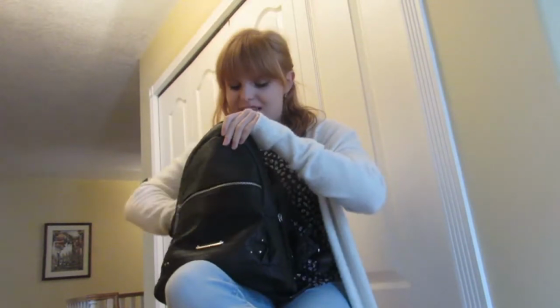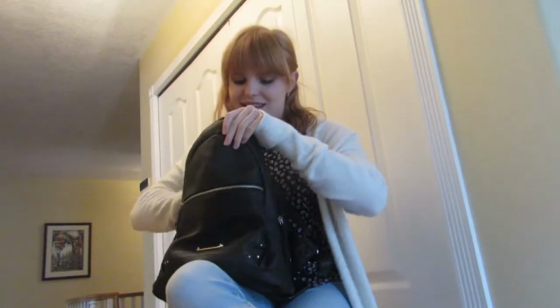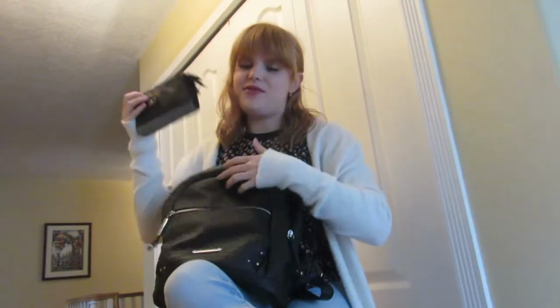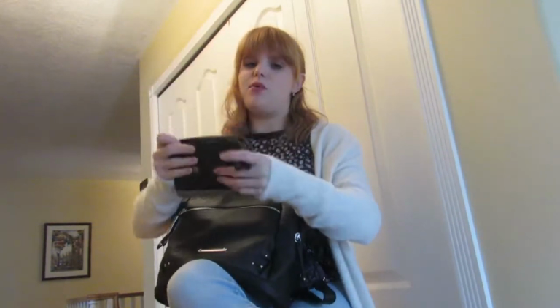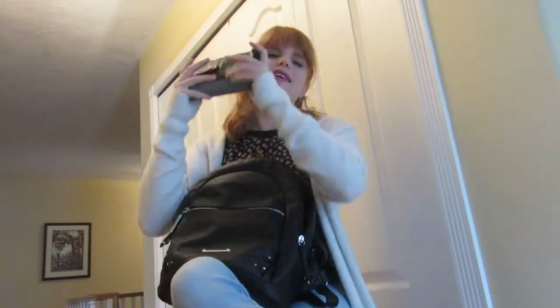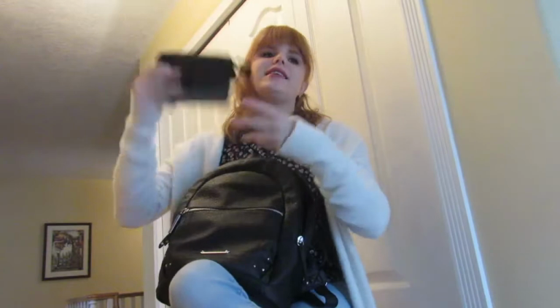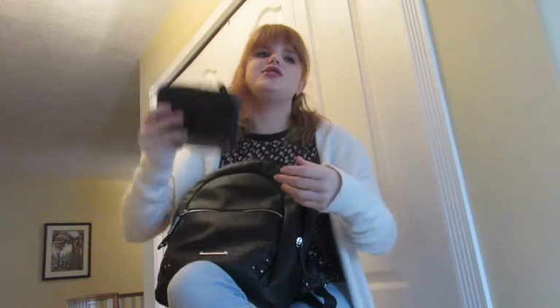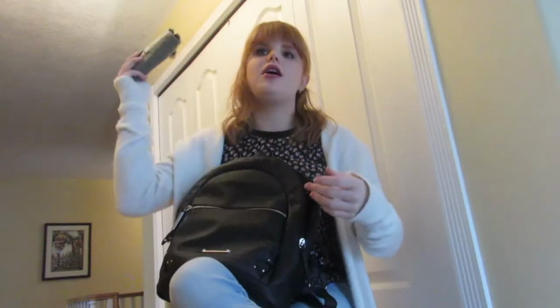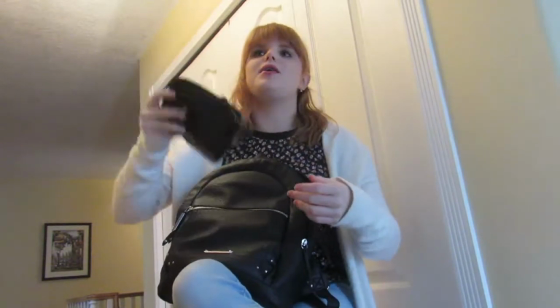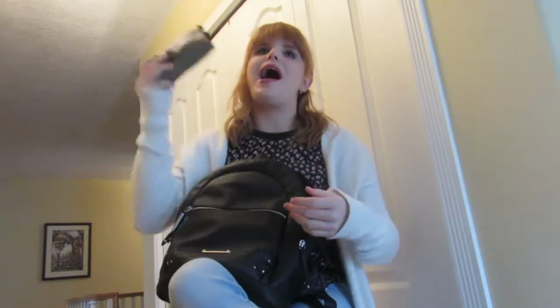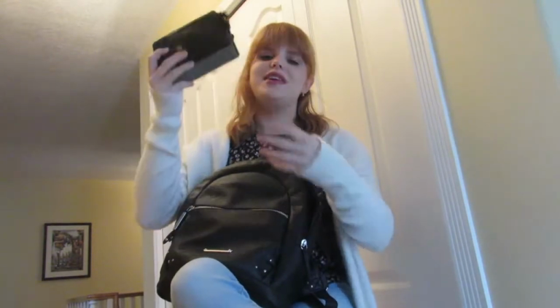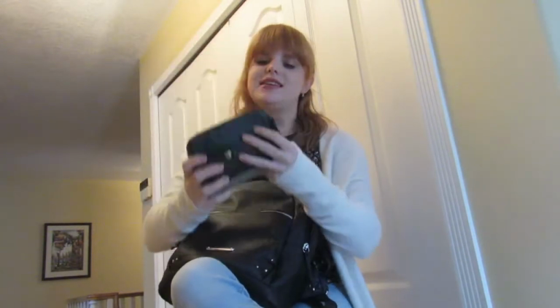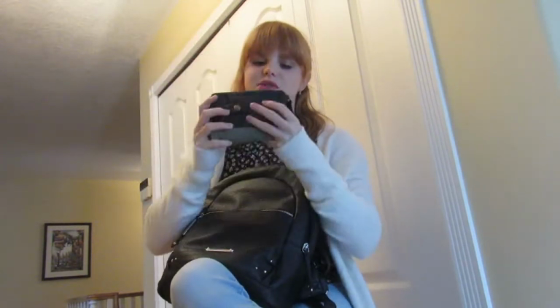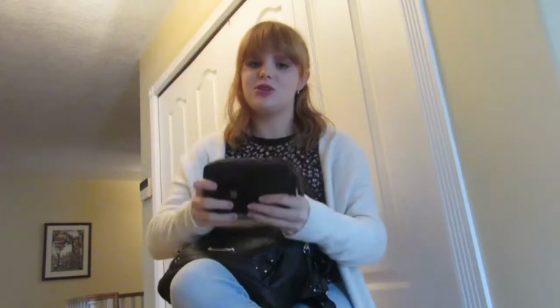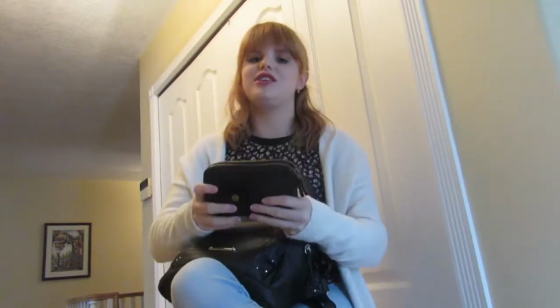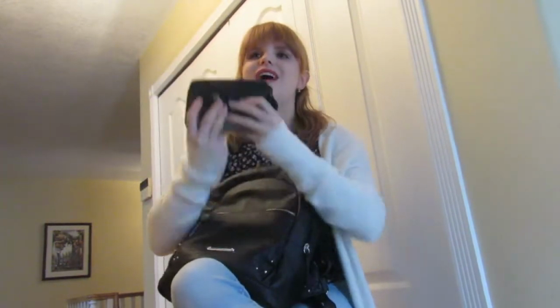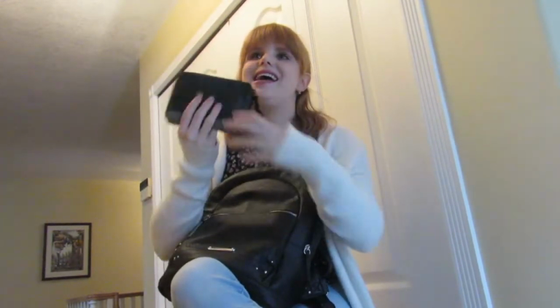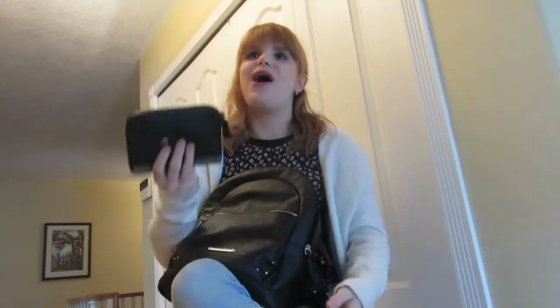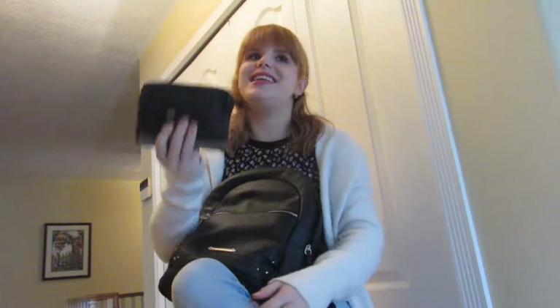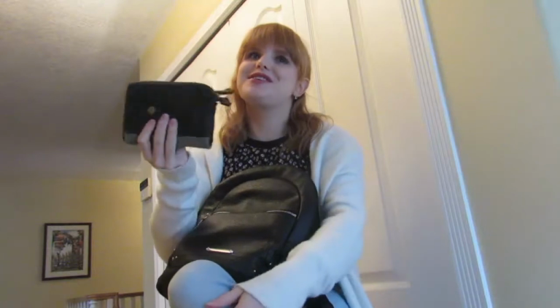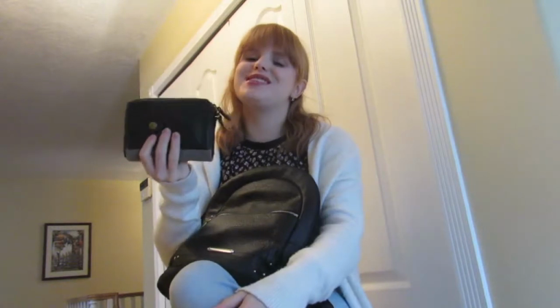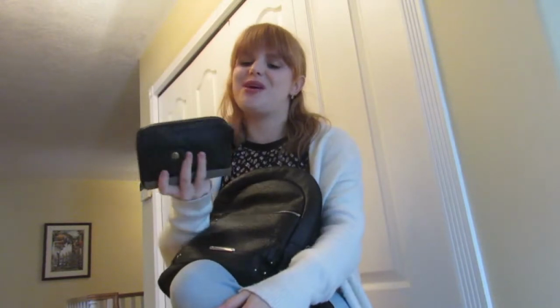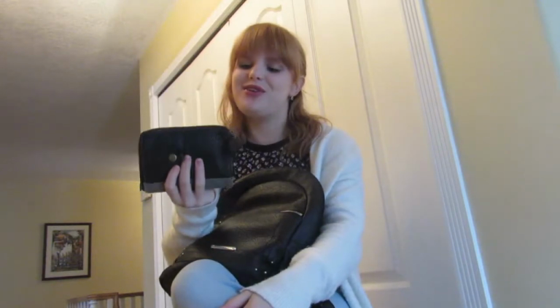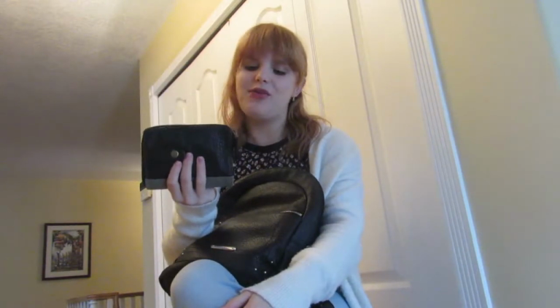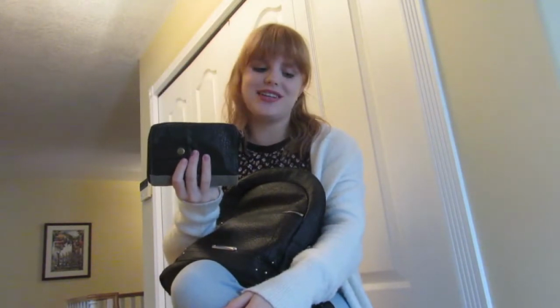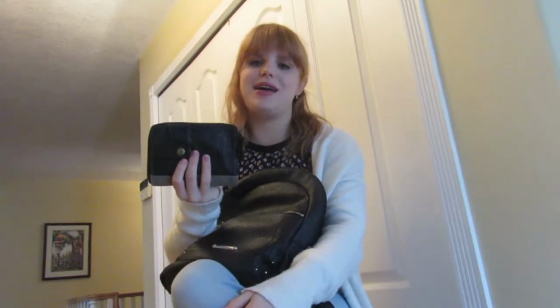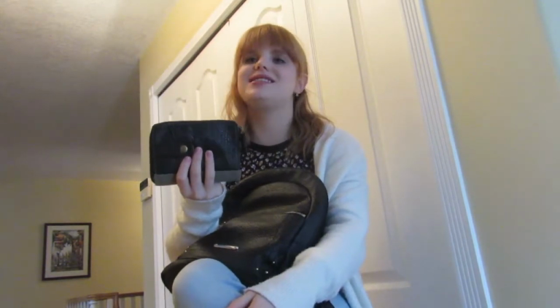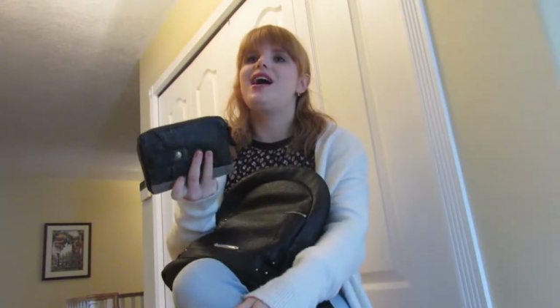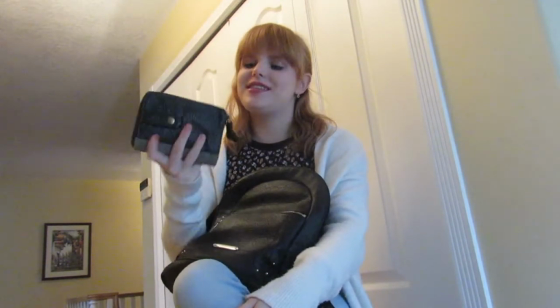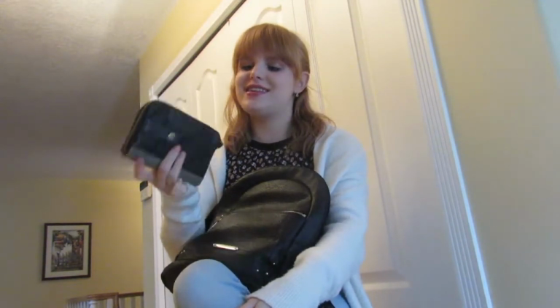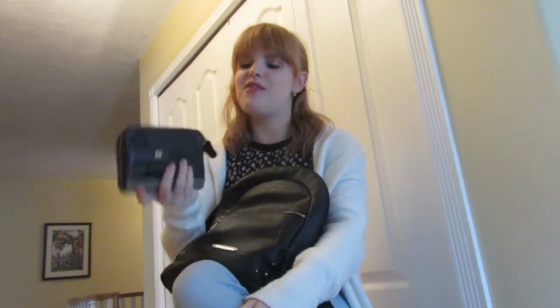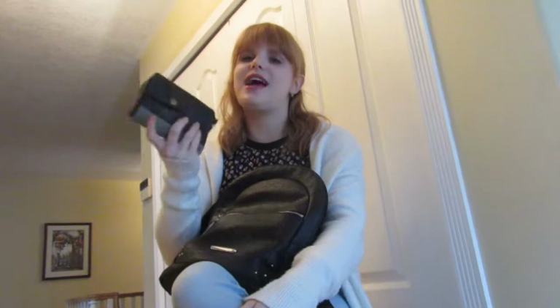Next thing I have is my wallet. Can we just talk about how heavy this is with so much change, and how I never use the change? I'm literally out all the time and I feel like this thing gets heavier and heavier.